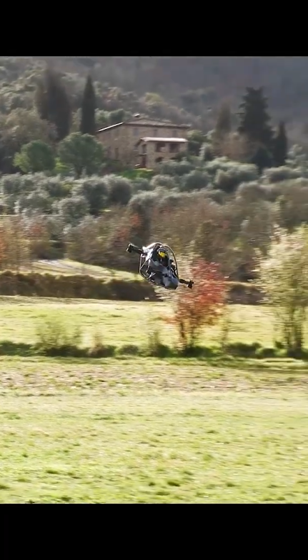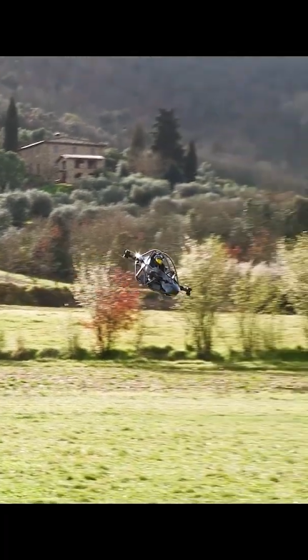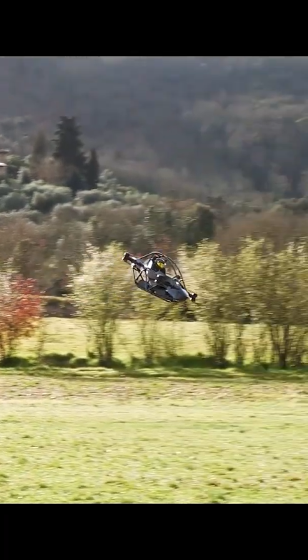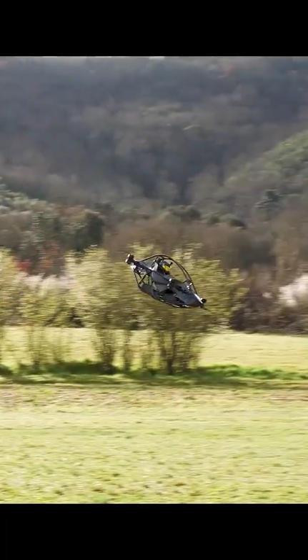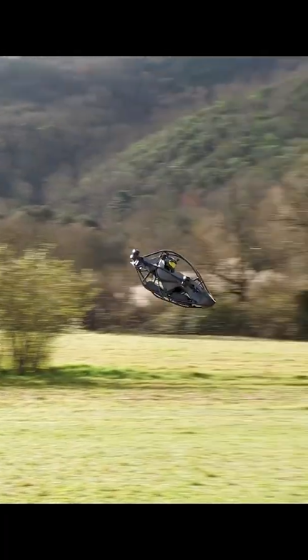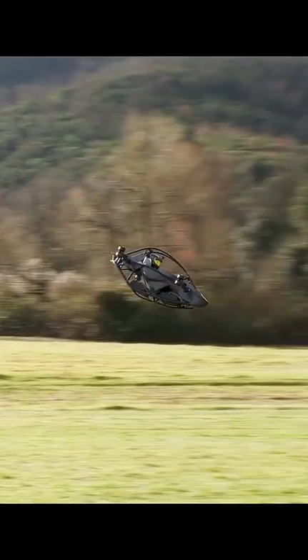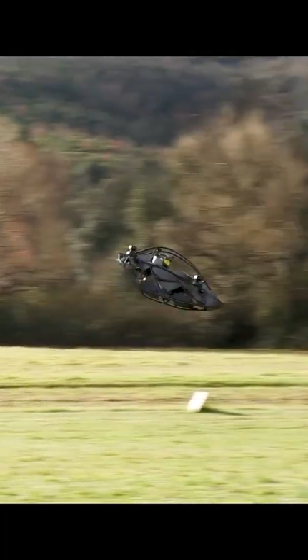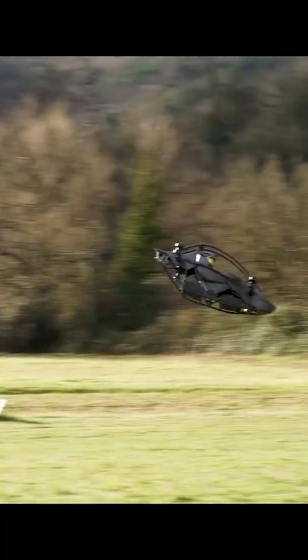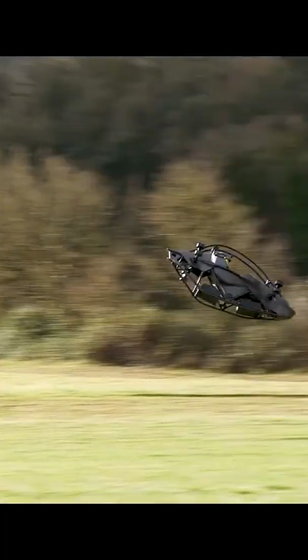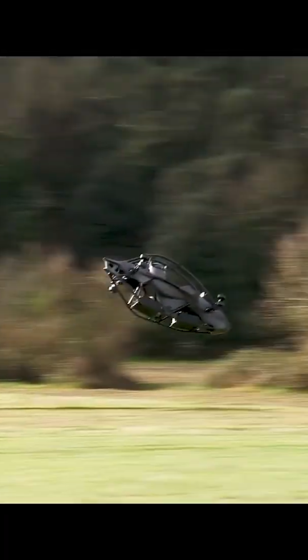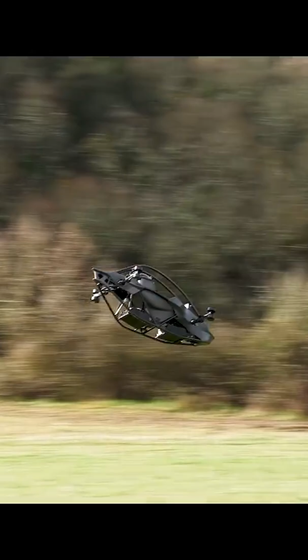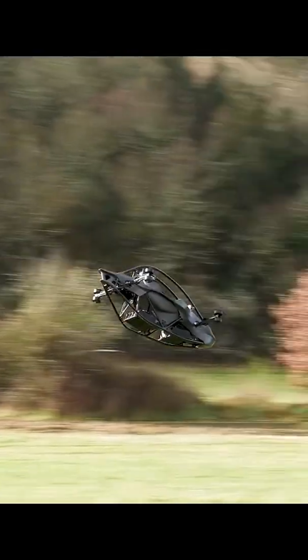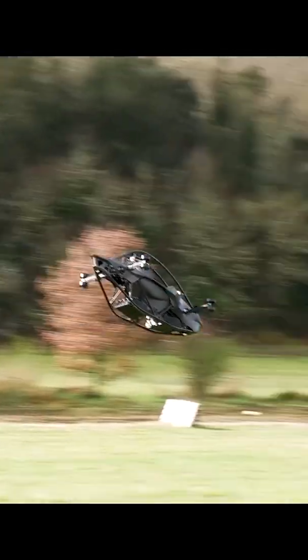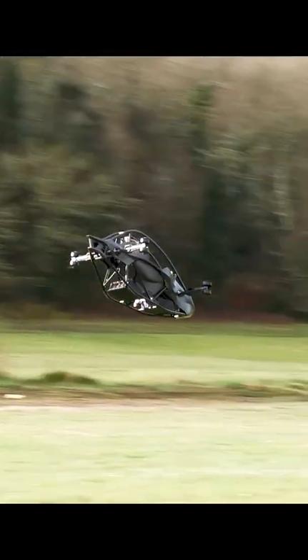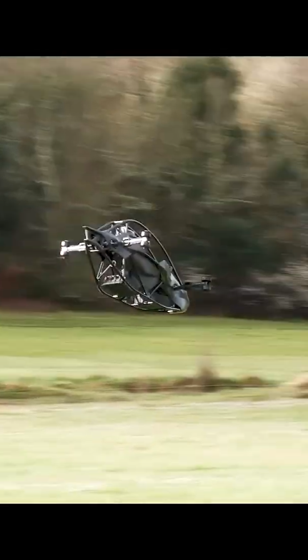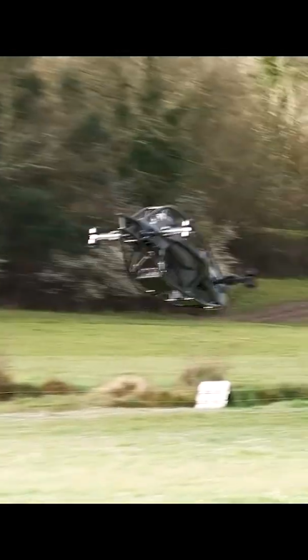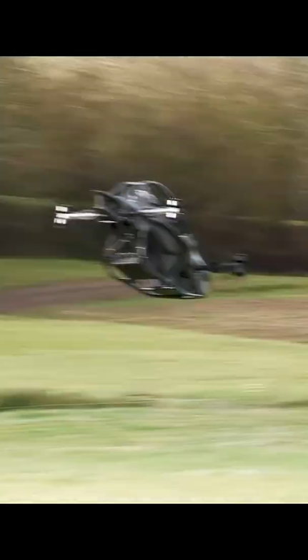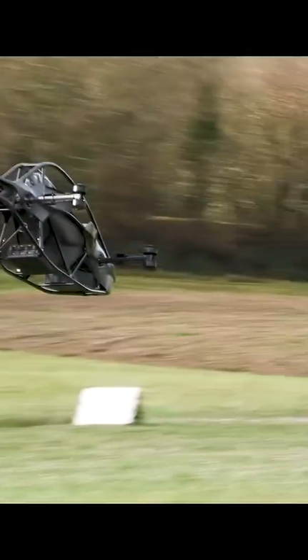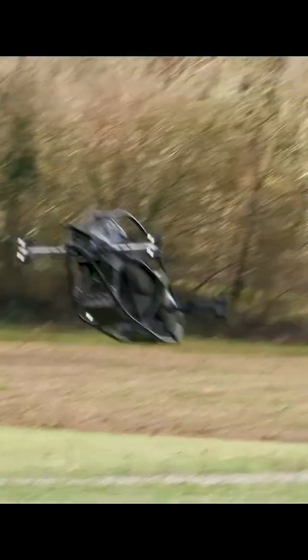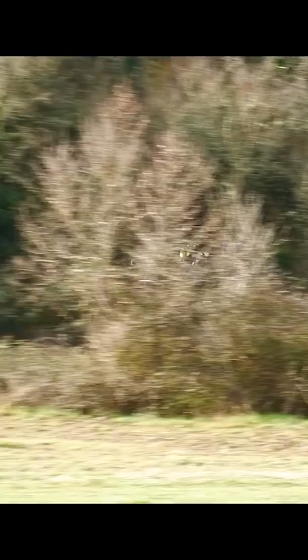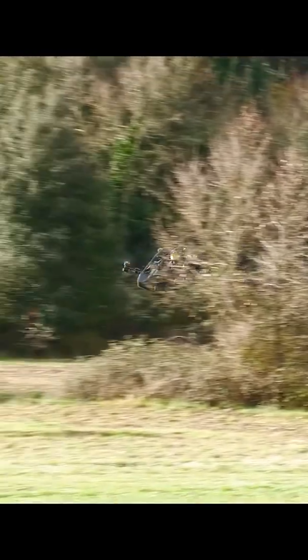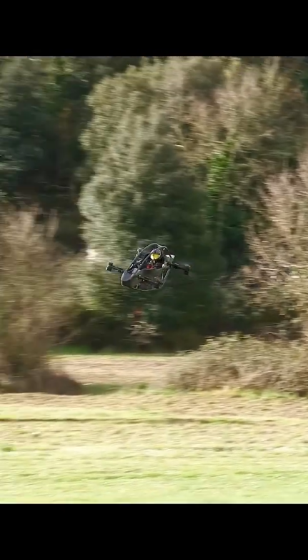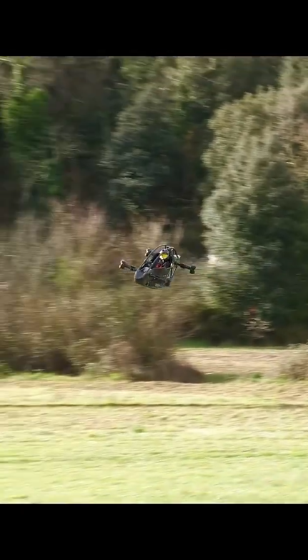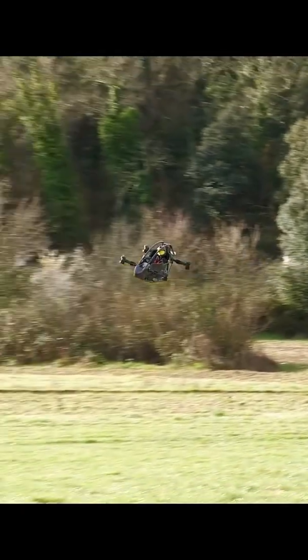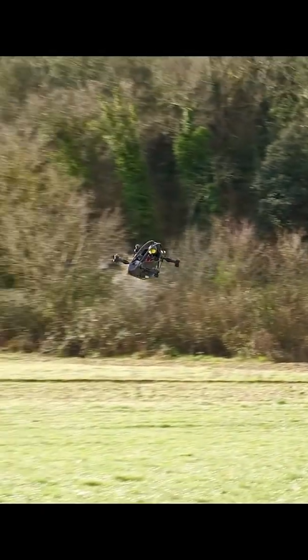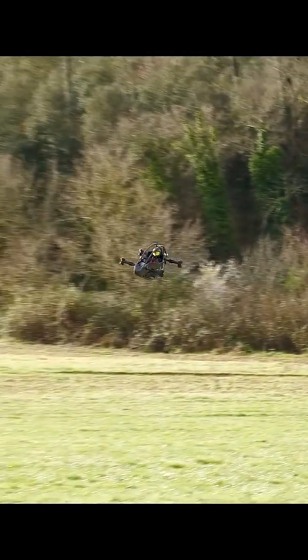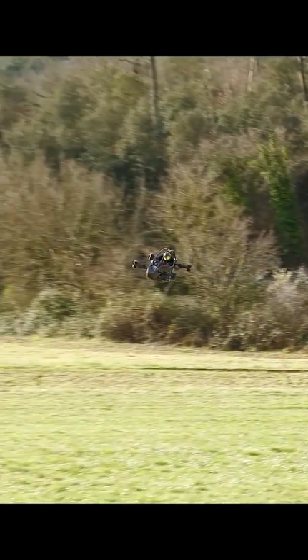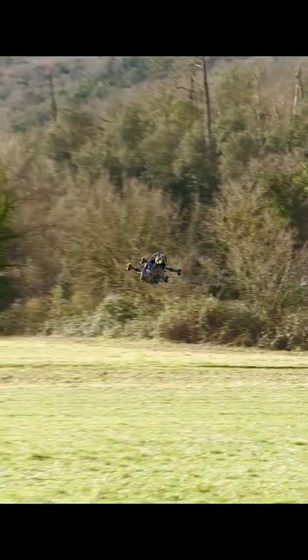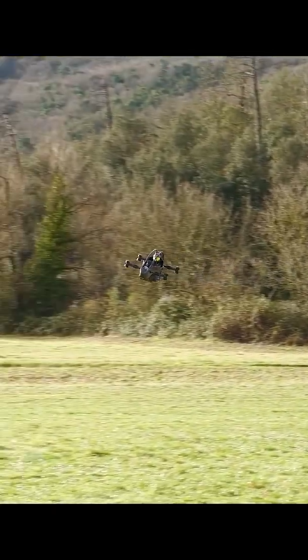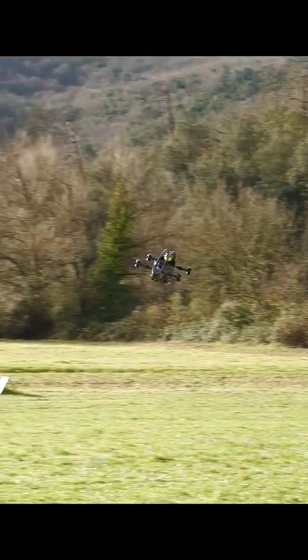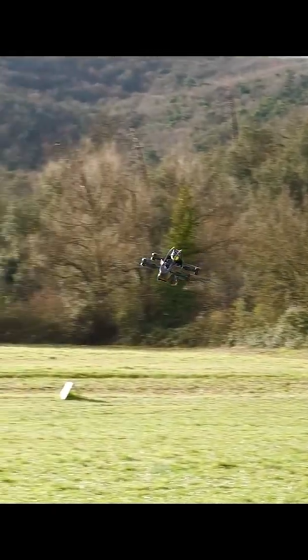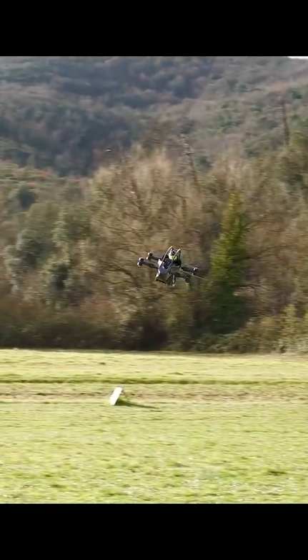The frame is made from aluminum and carbon fiber. This keeps it strong, but very light. Because it is so light, it fits under ultralight rules in the U.S.